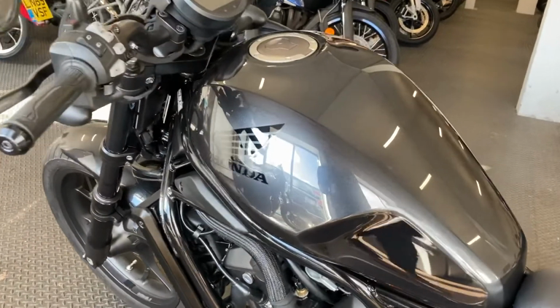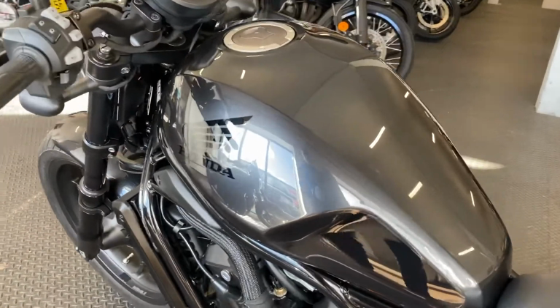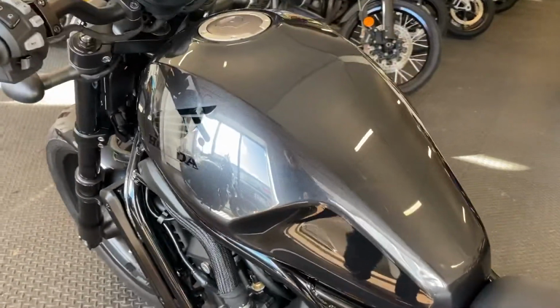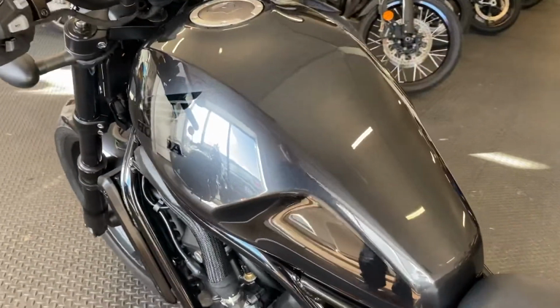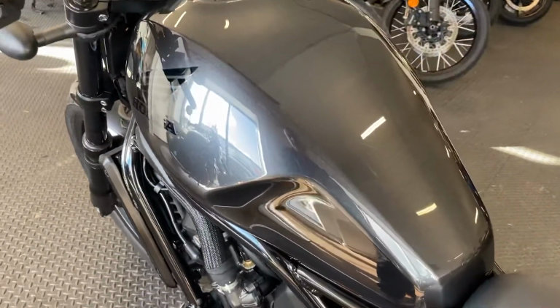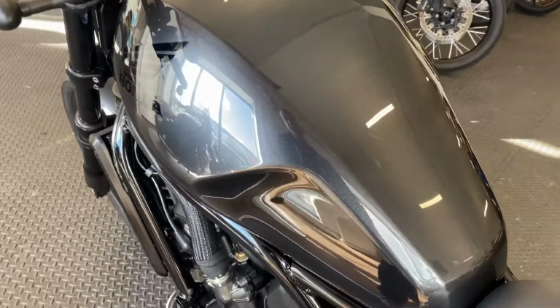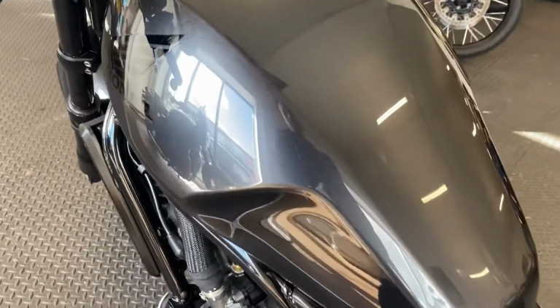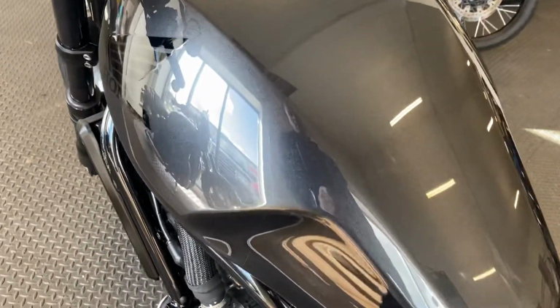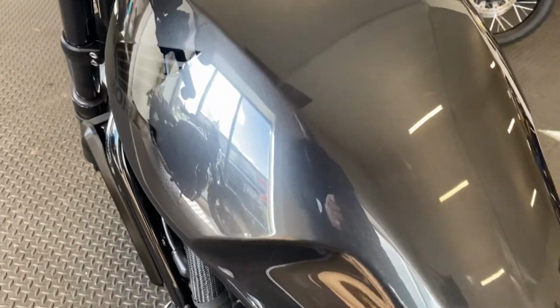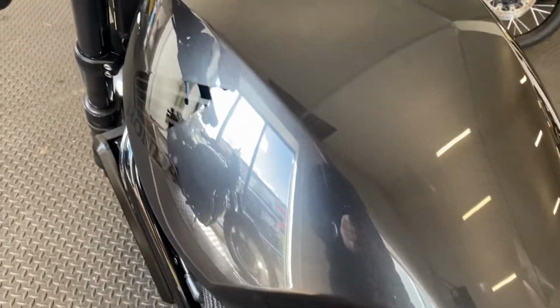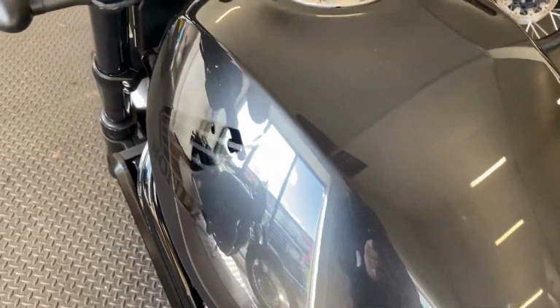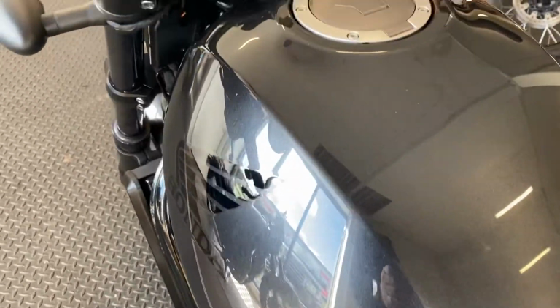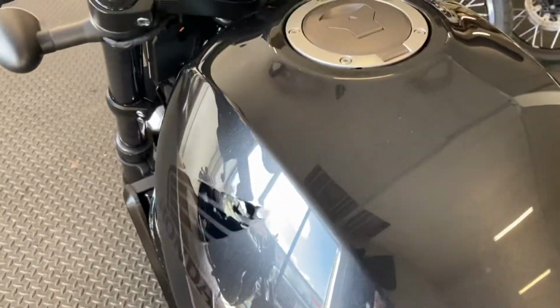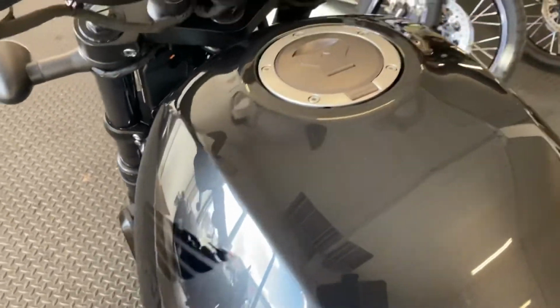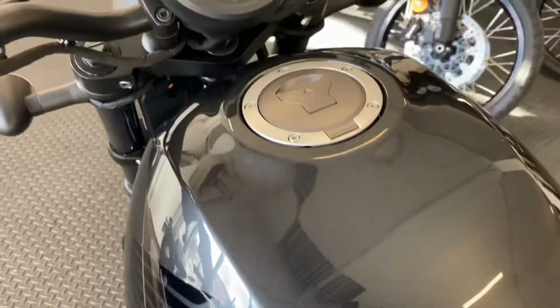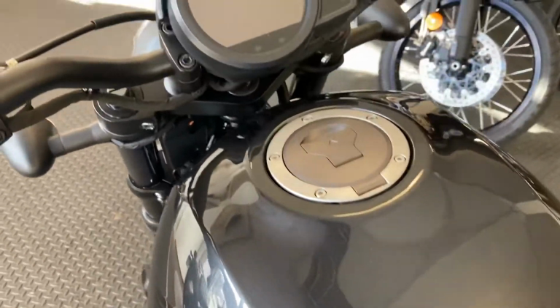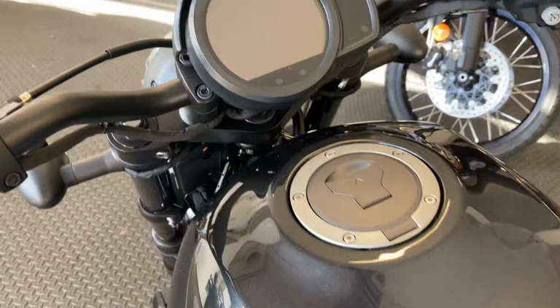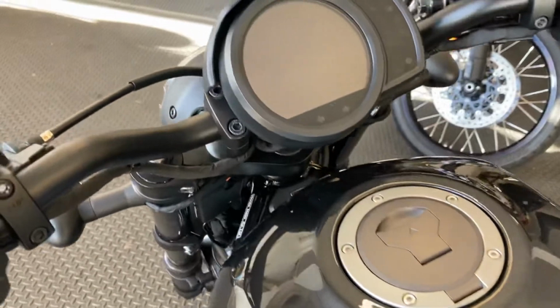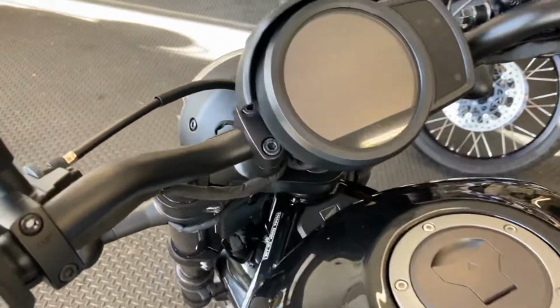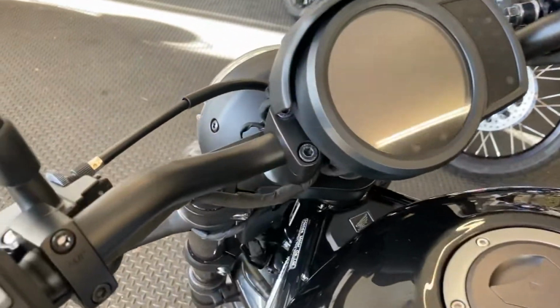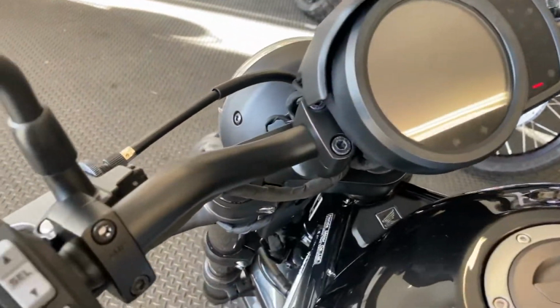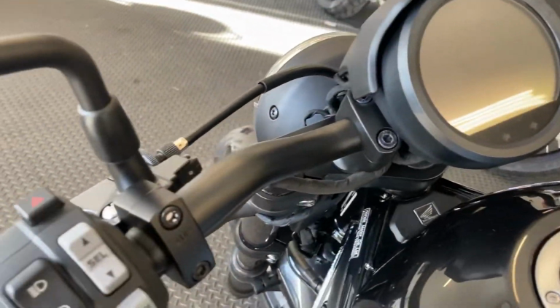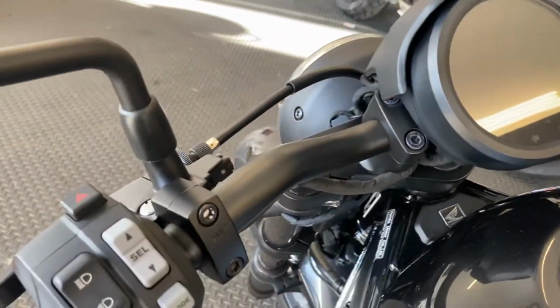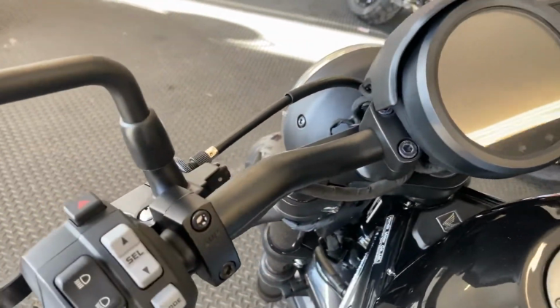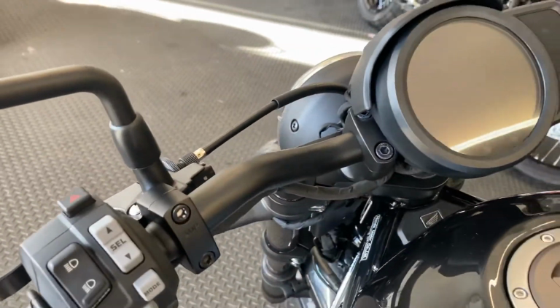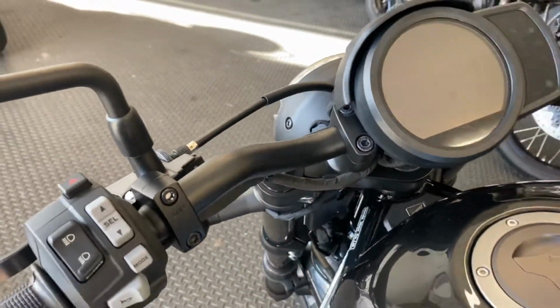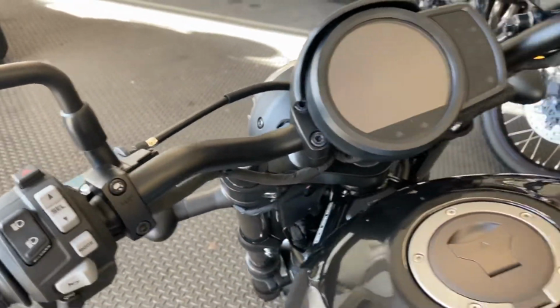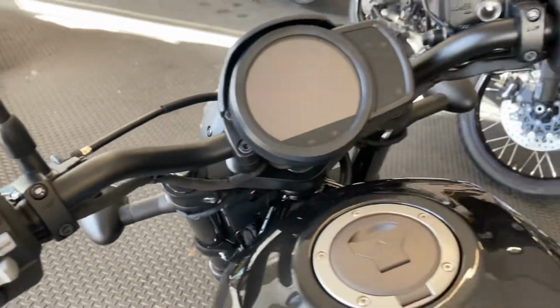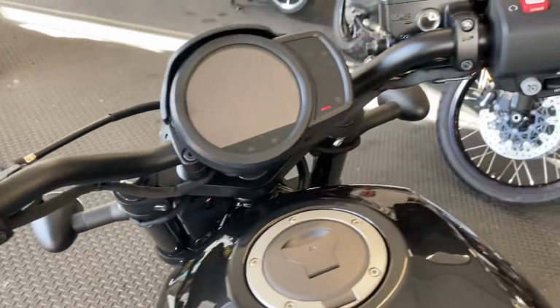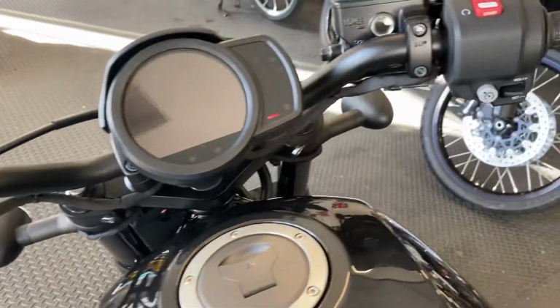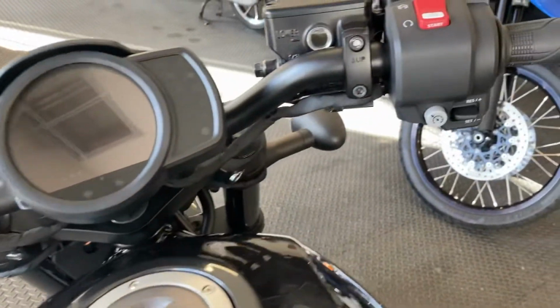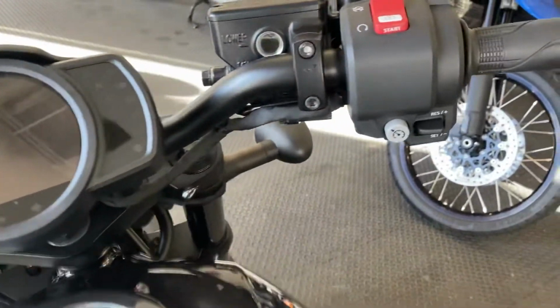I haven't seen any faults on the bike. It has cruise control.